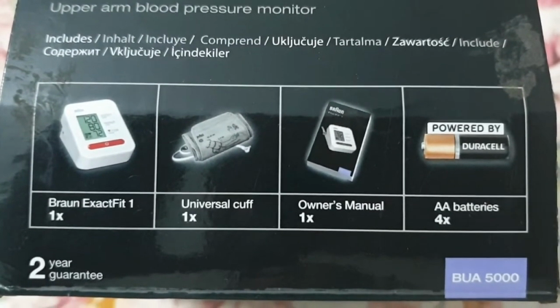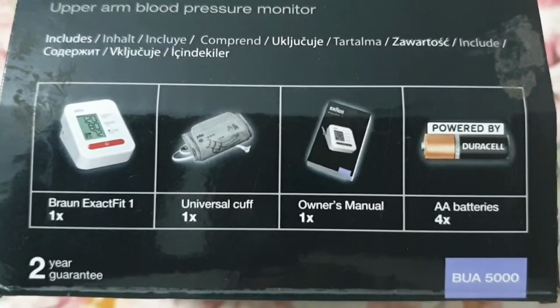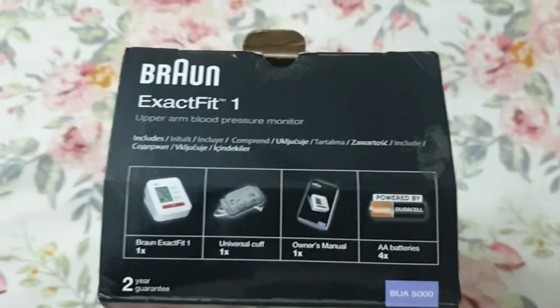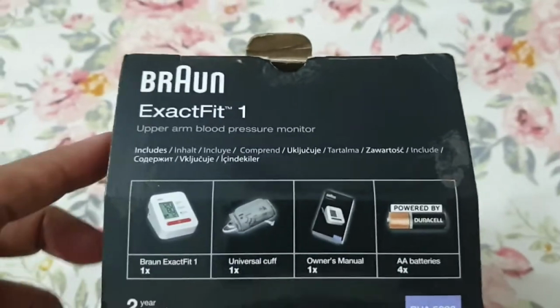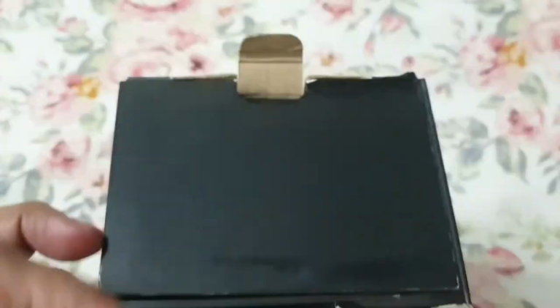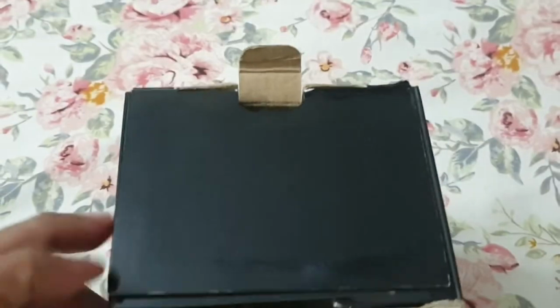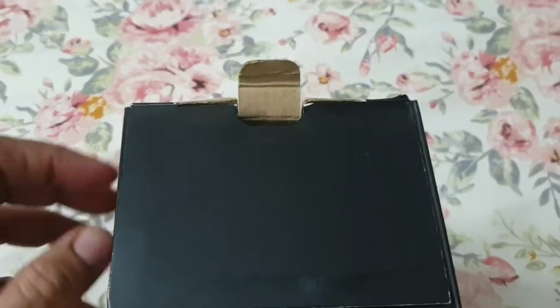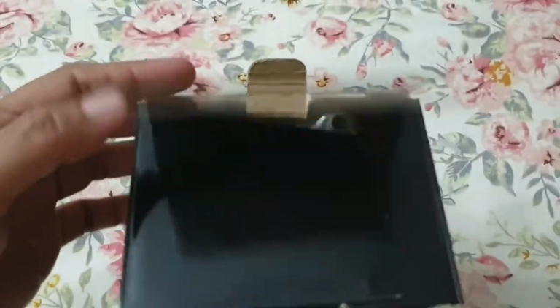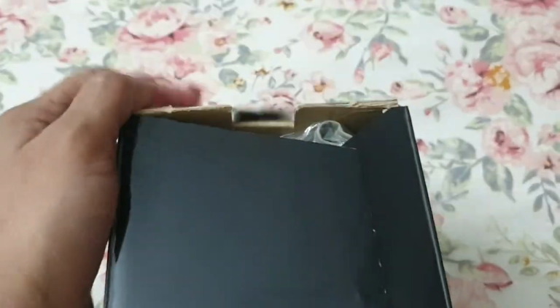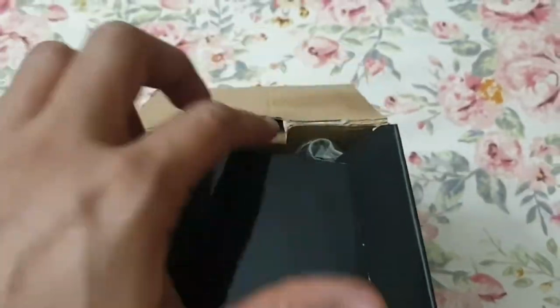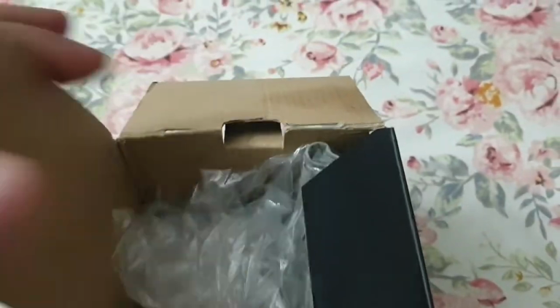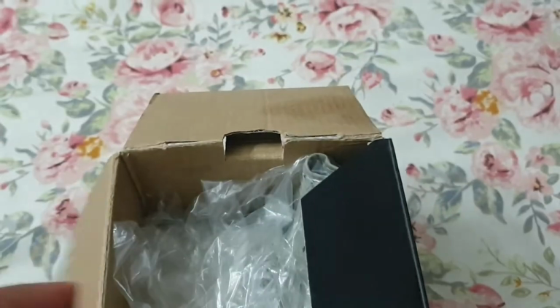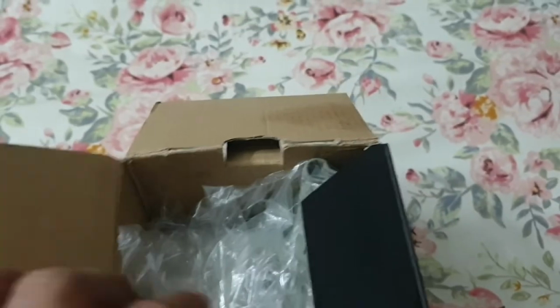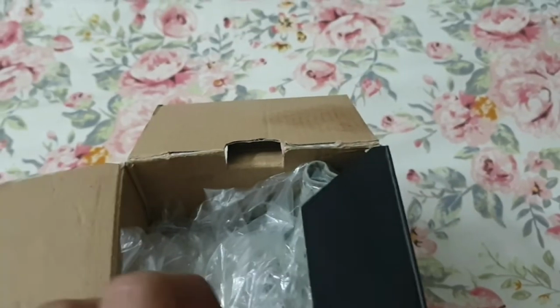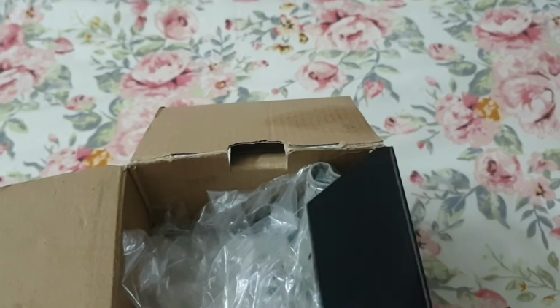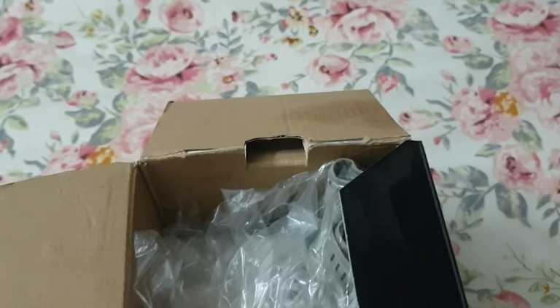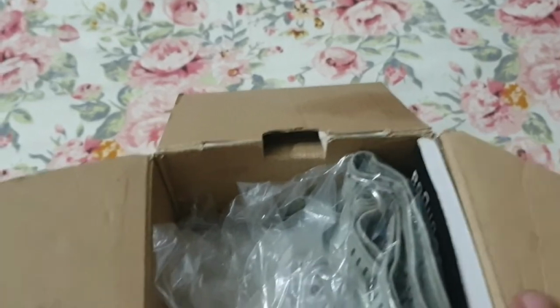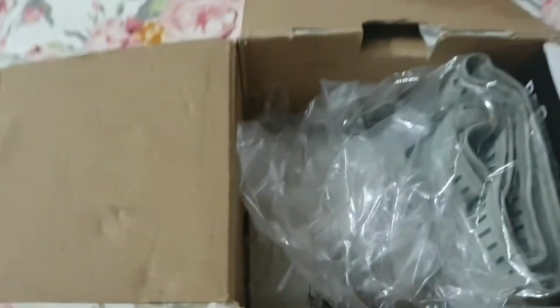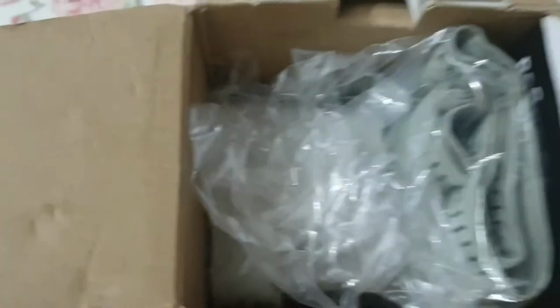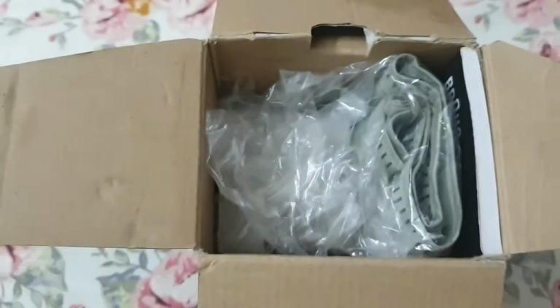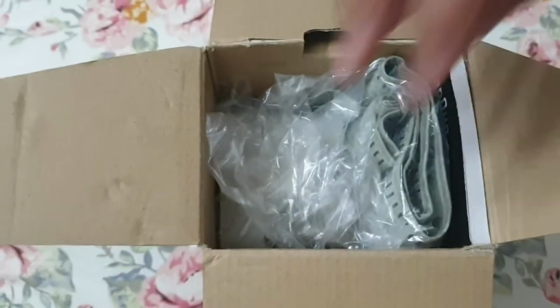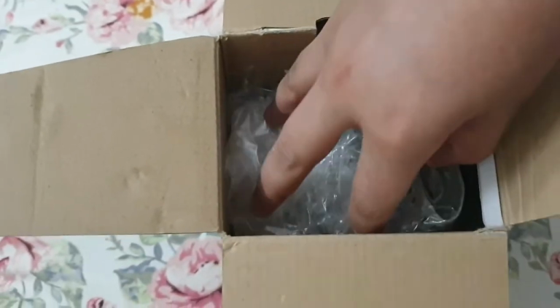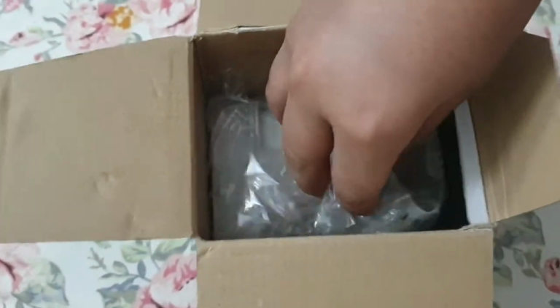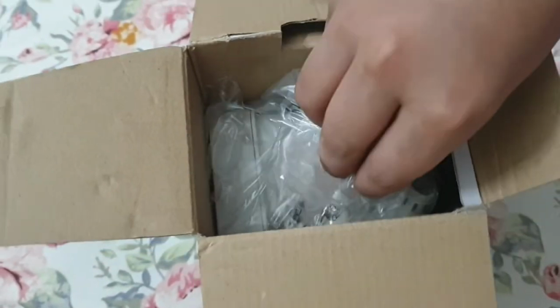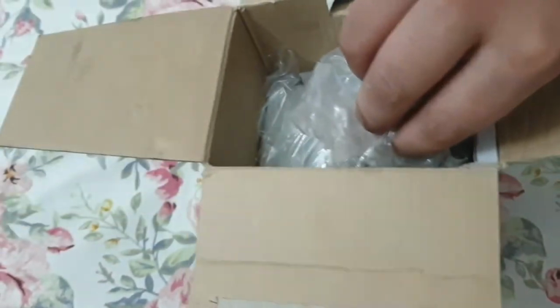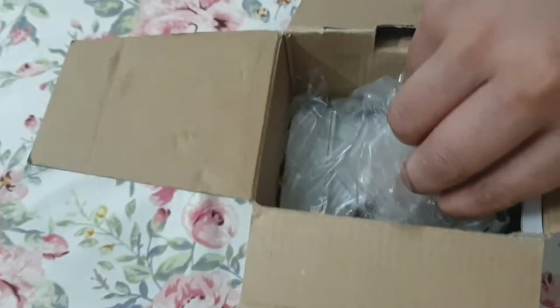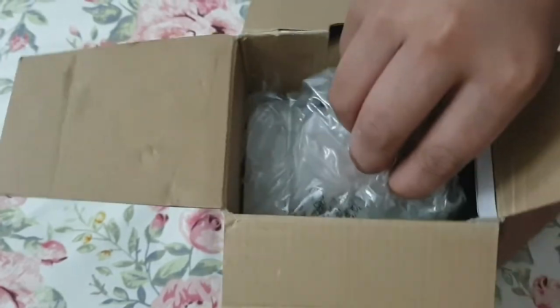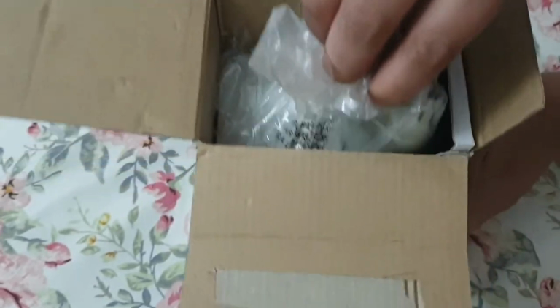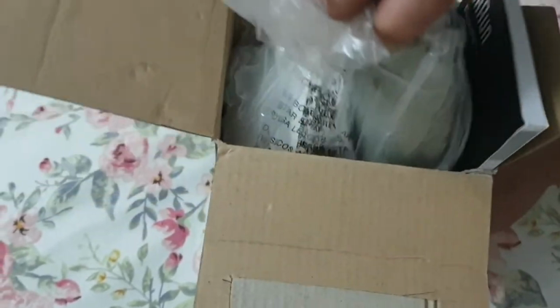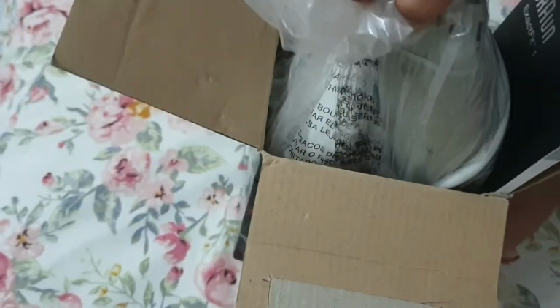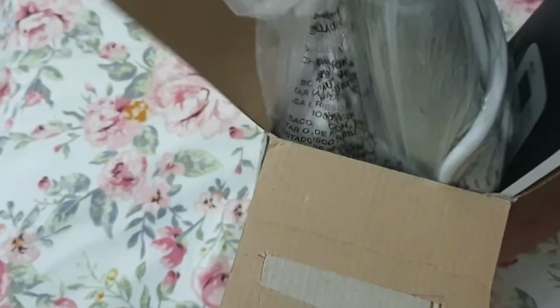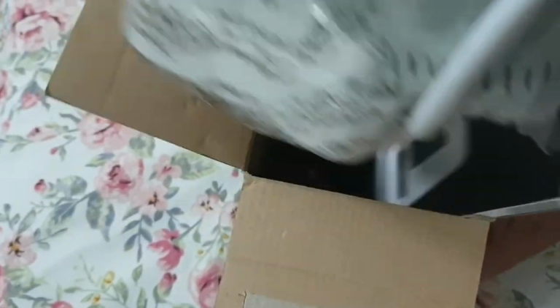What is in this box? We will tell you about these four things: one monitor, one belt, one manual book, and one set of batteries.